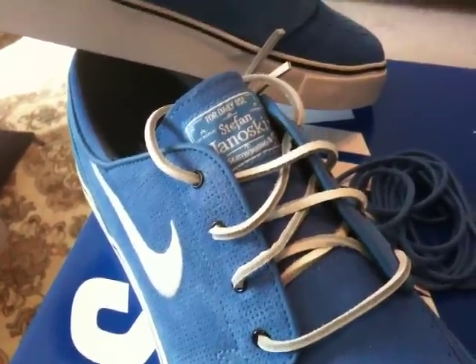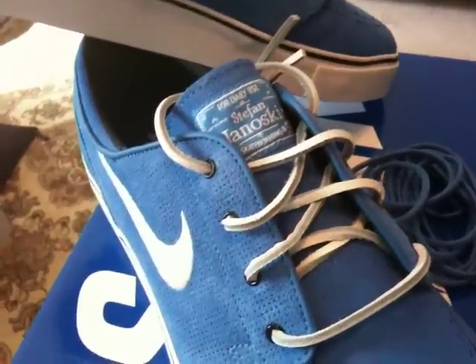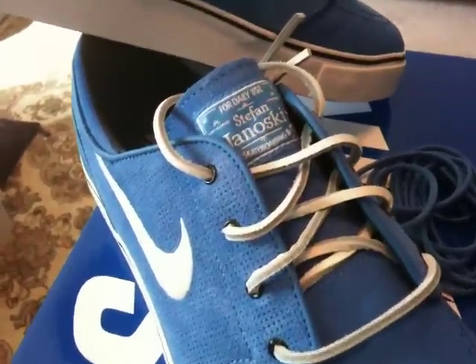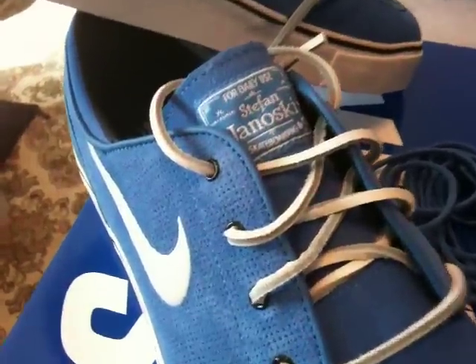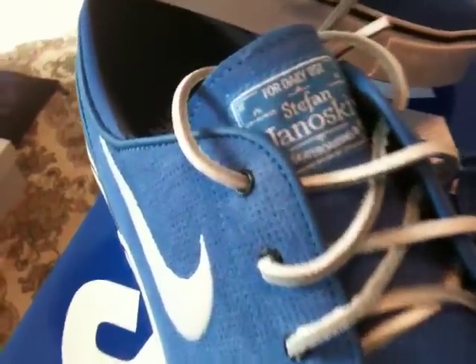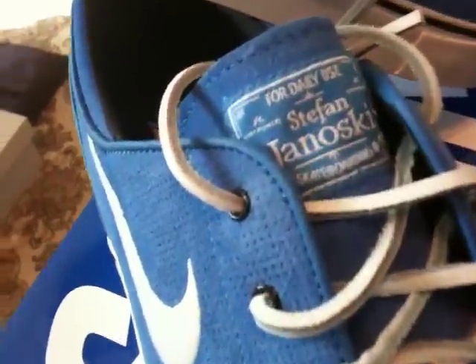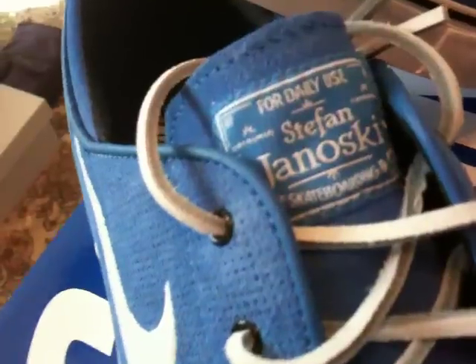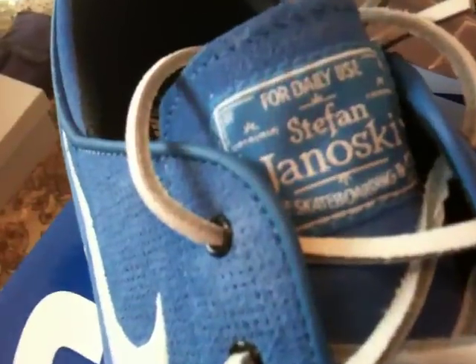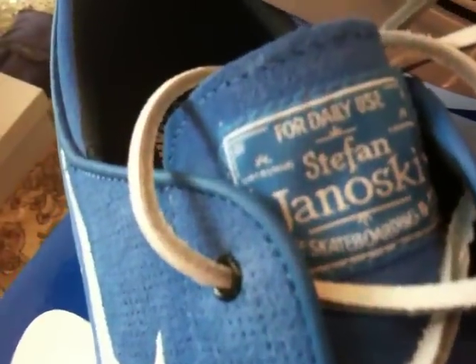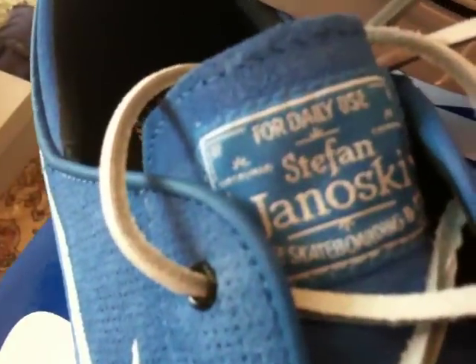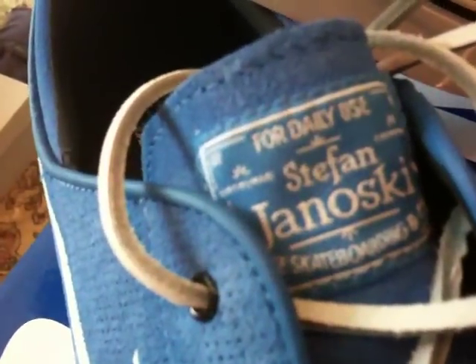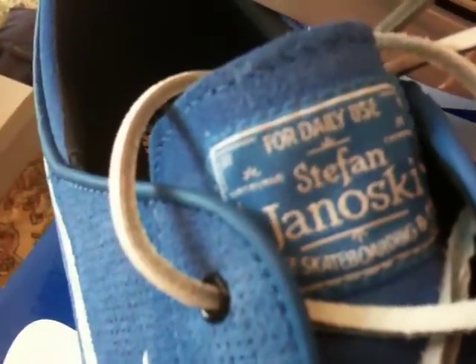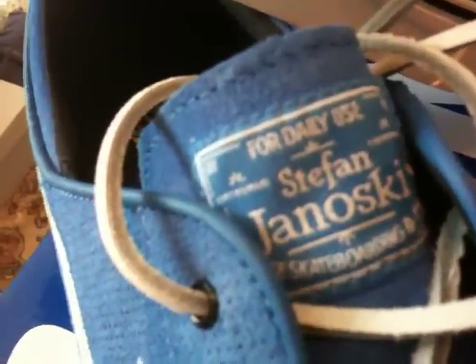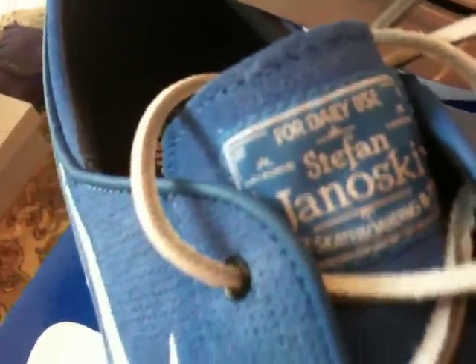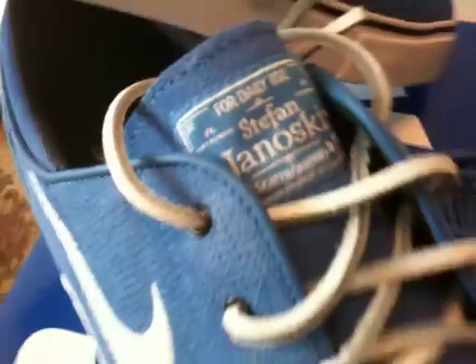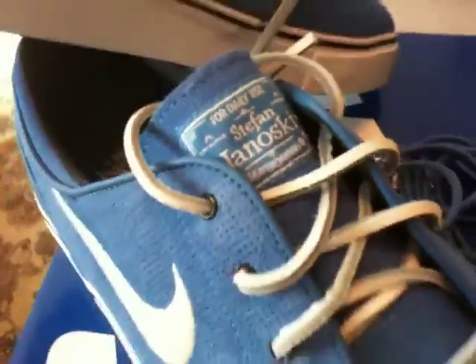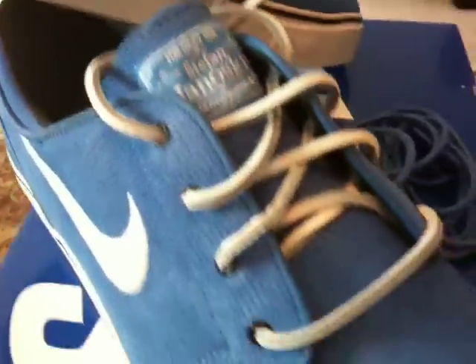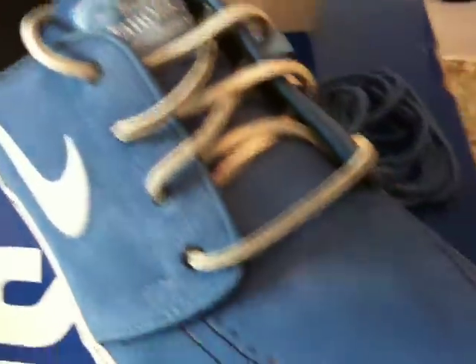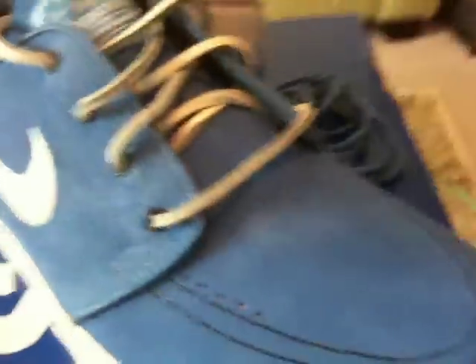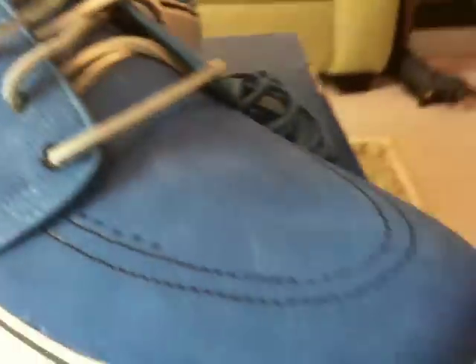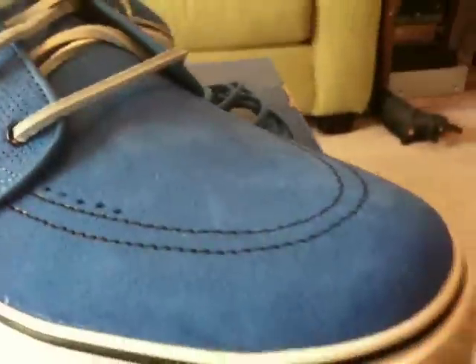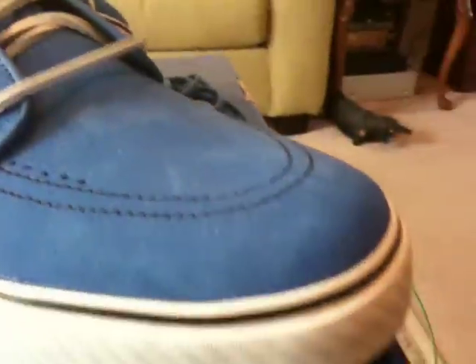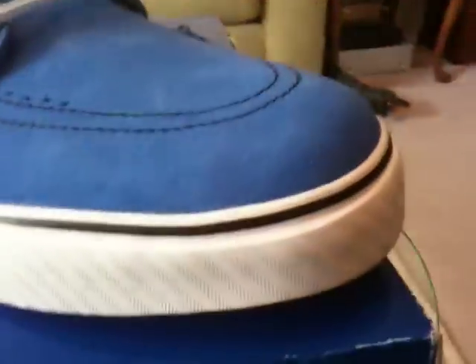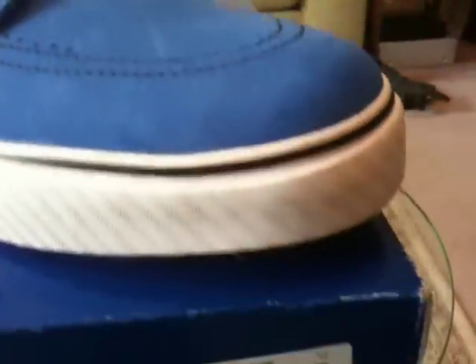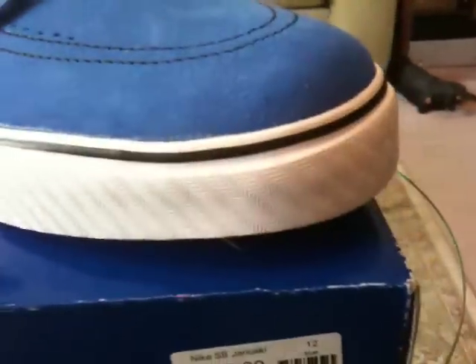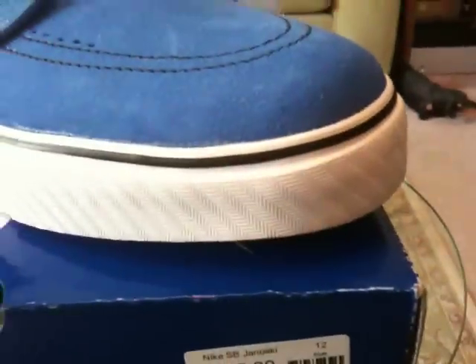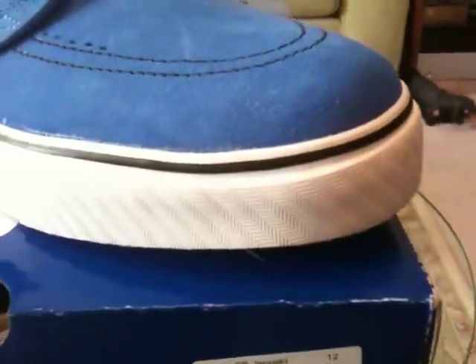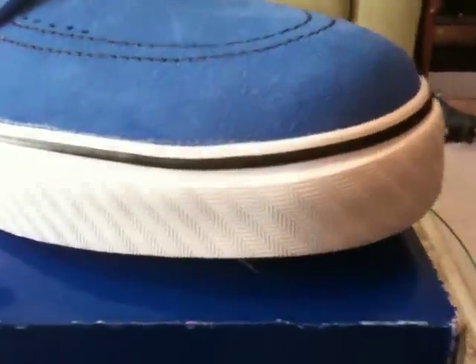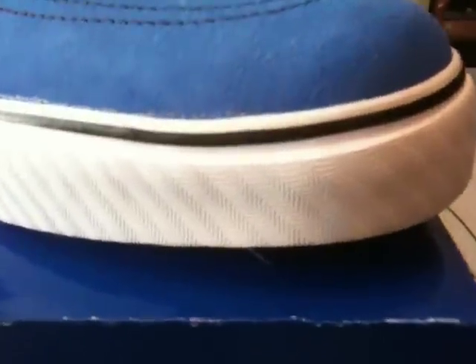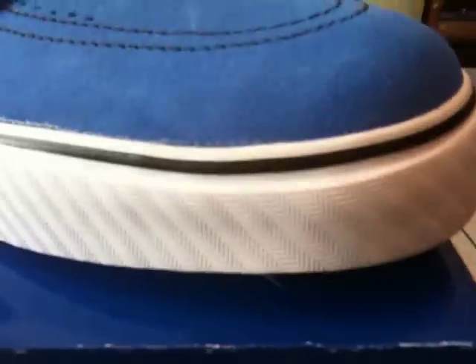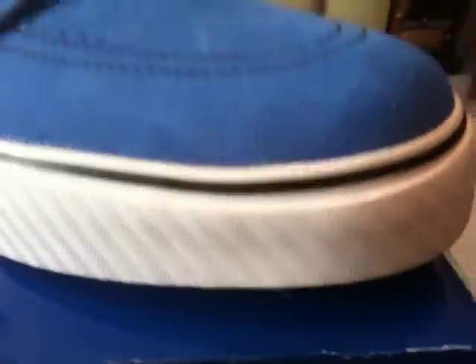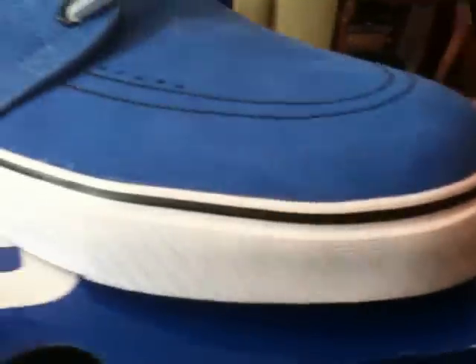April Fool's Day 2010. This is the new Stefan Janoski for spring — light blue and off-white. Great shoes.